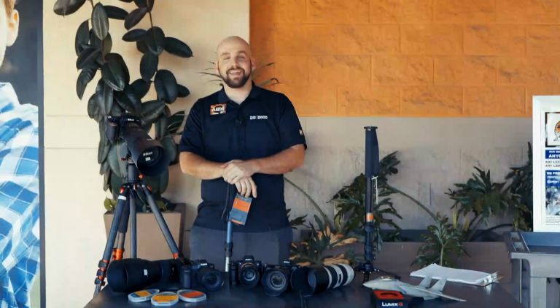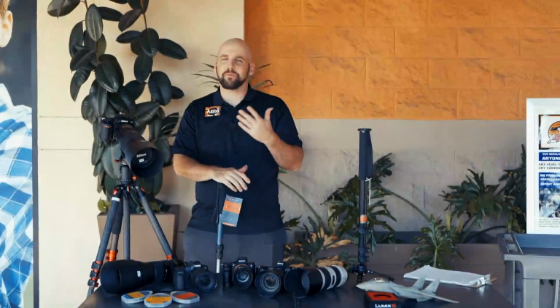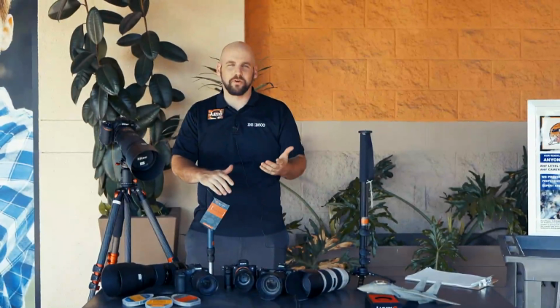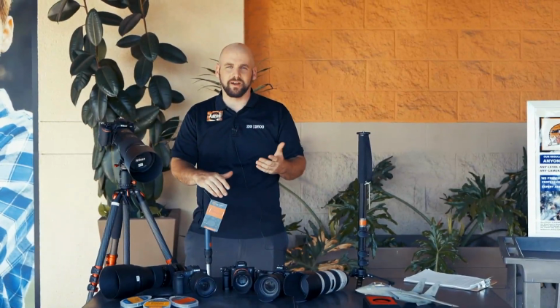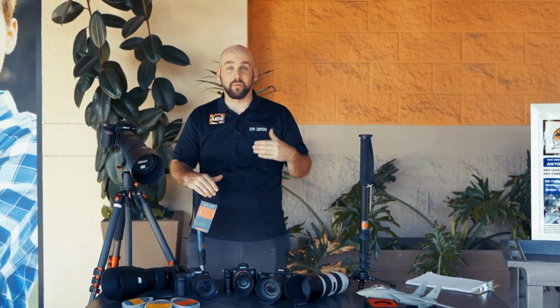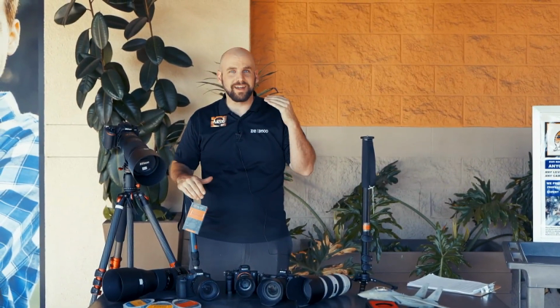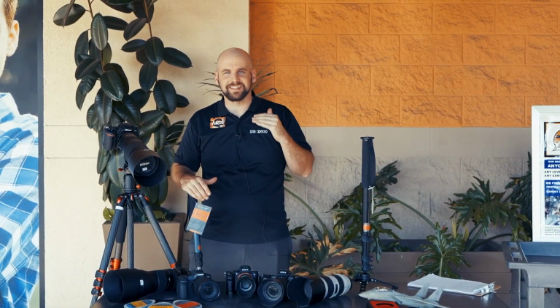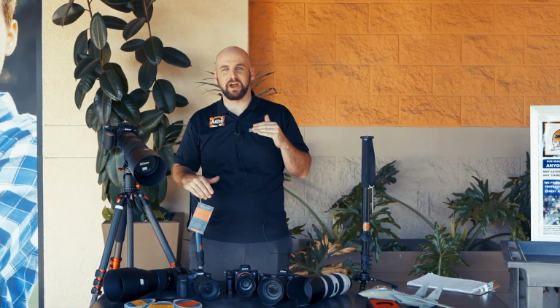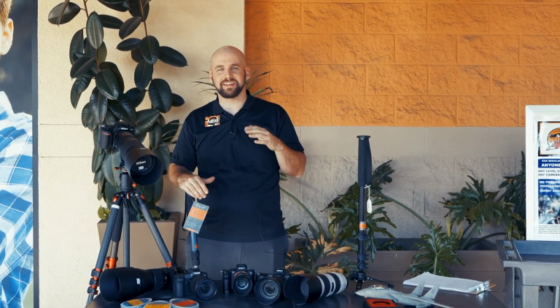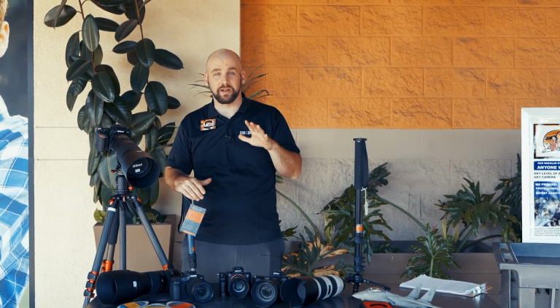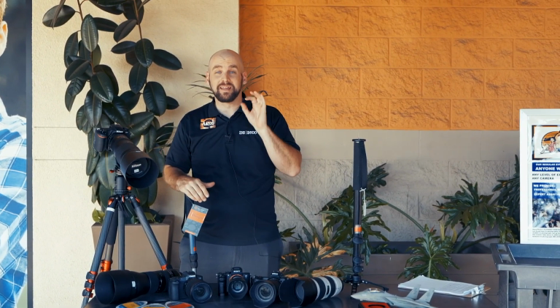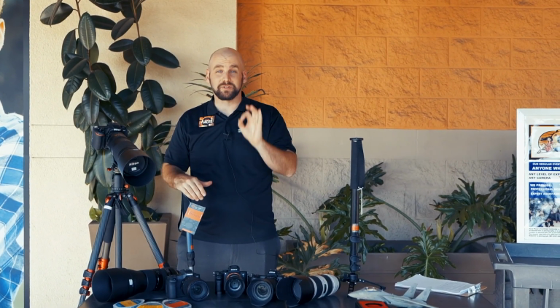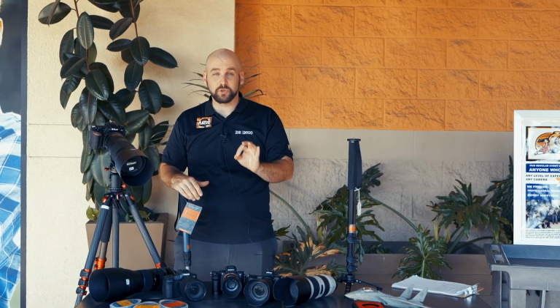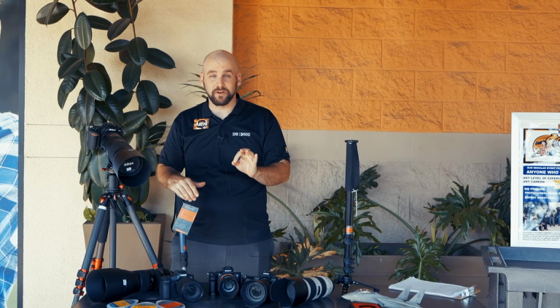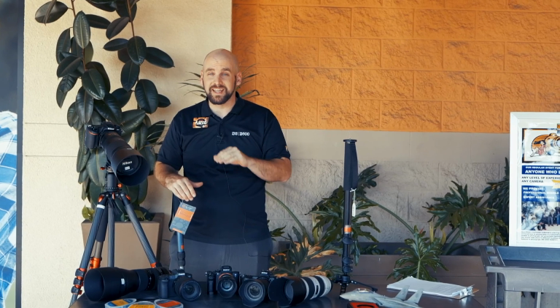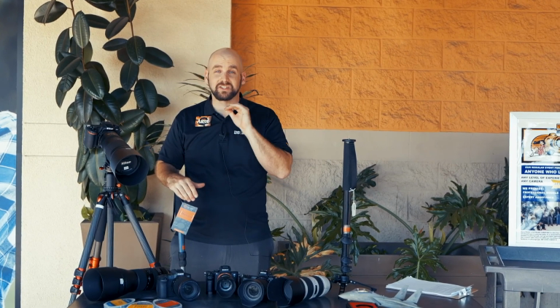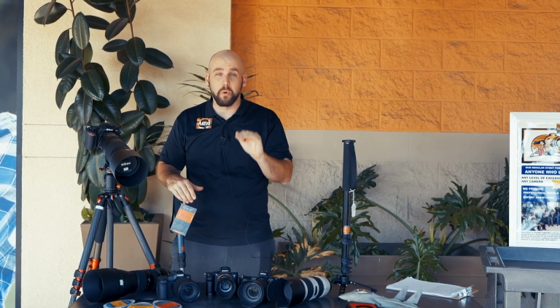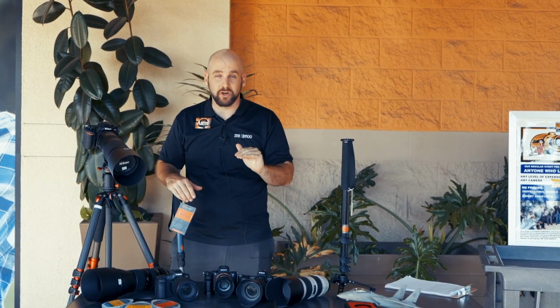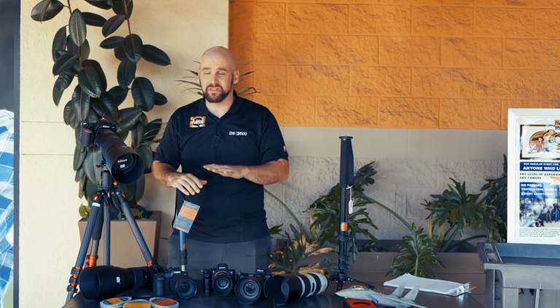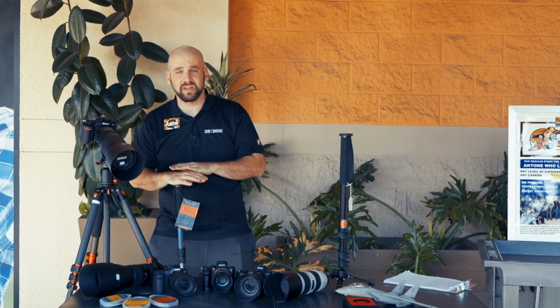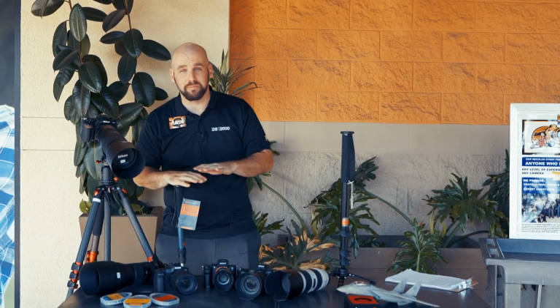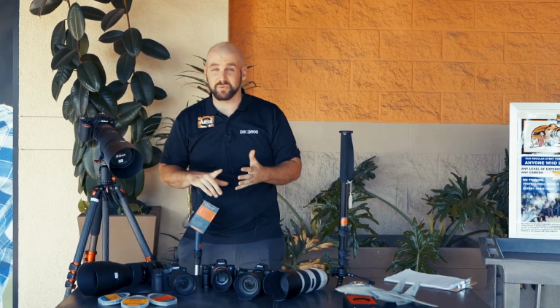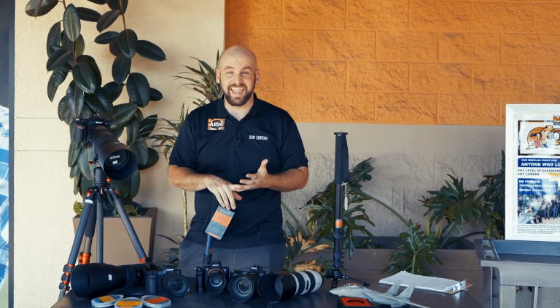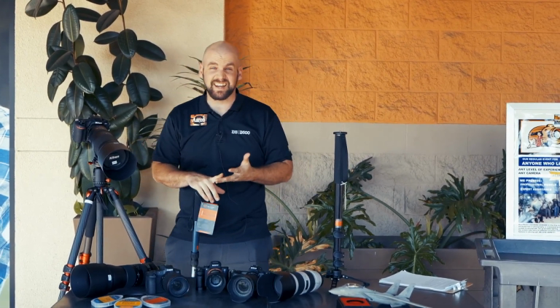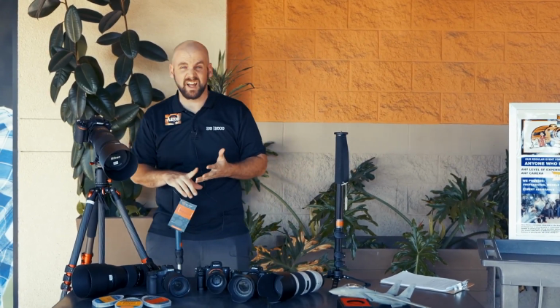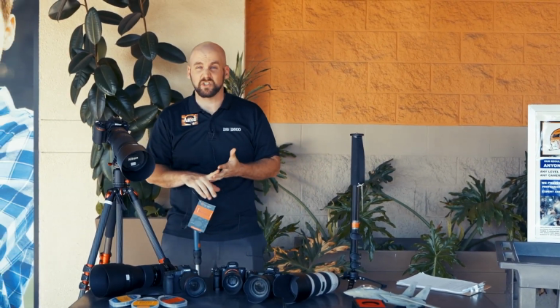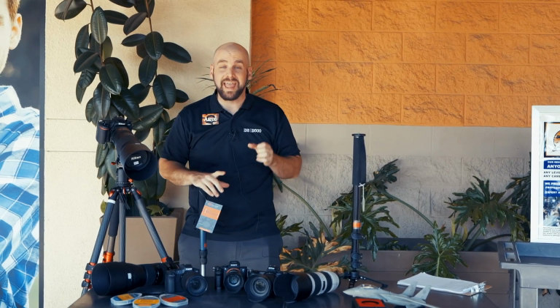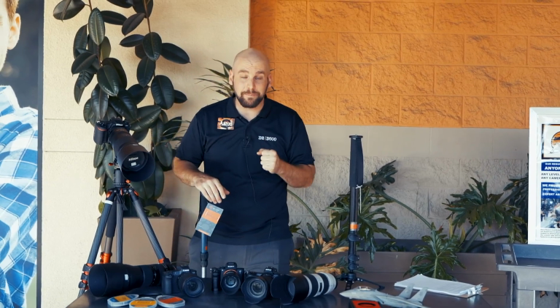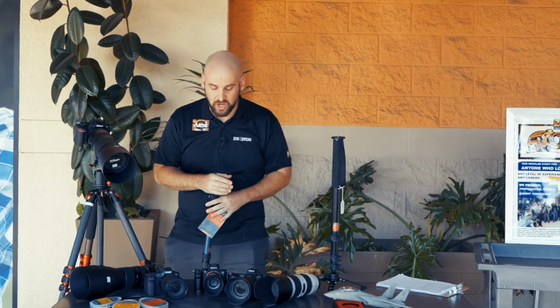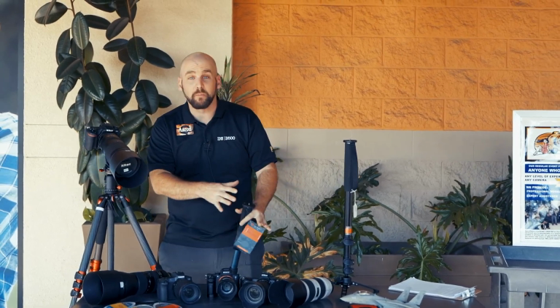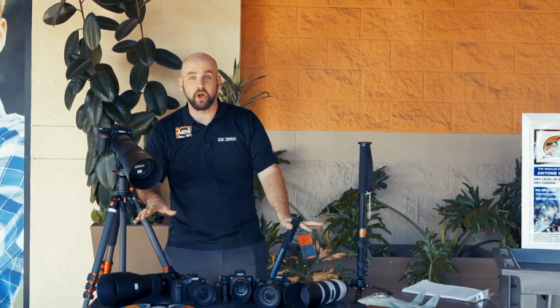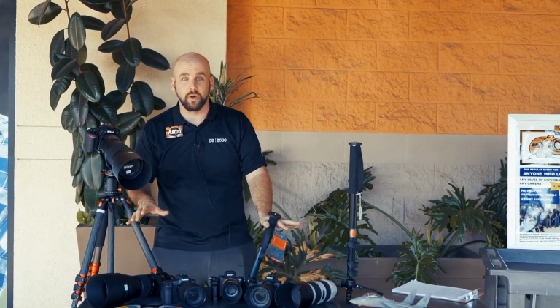Hey, Aaron from Horn Photo here. Our next Clicking Caravan is coming up September 21st — it's the Lemoore Airshow. This is gonna be a blast. We got Canon, Nikon, Sony, and Panasonic bringing all the toys.